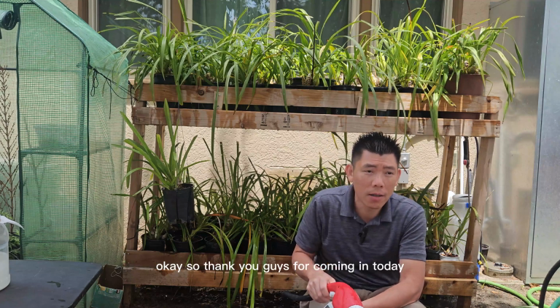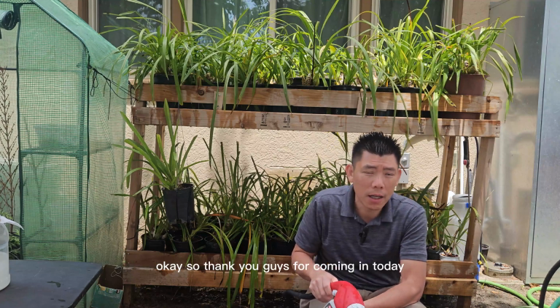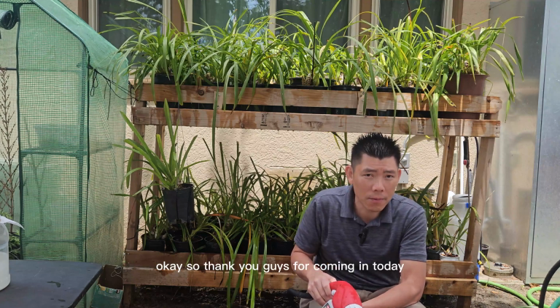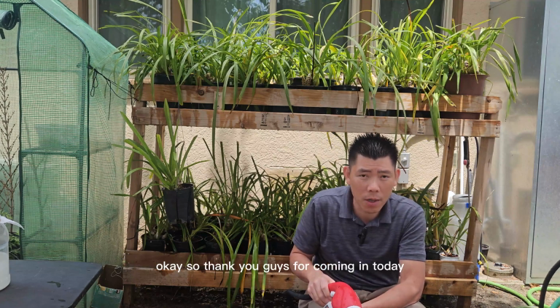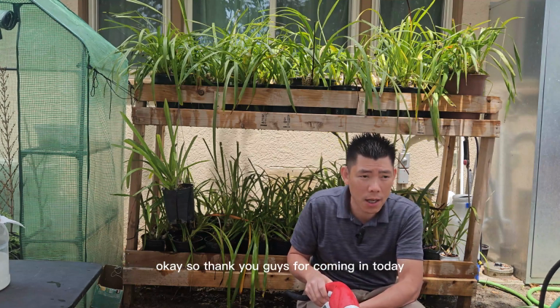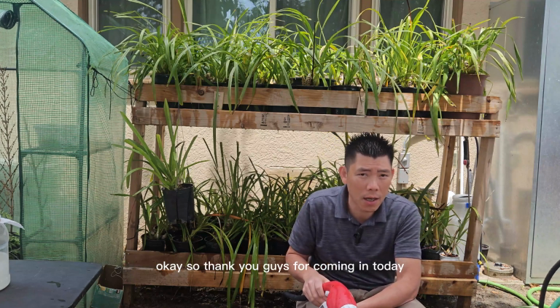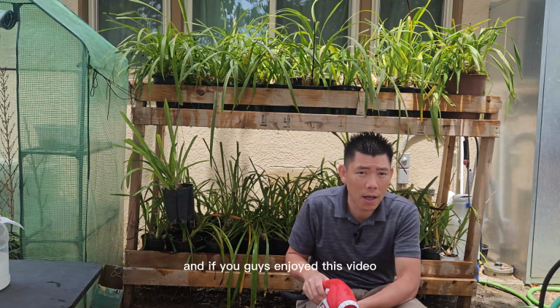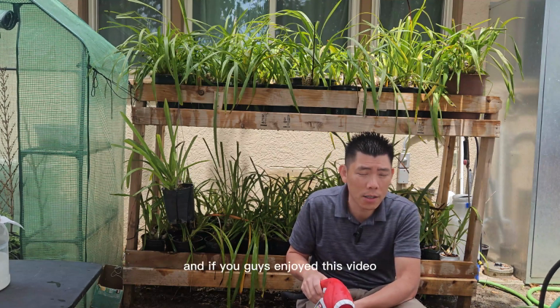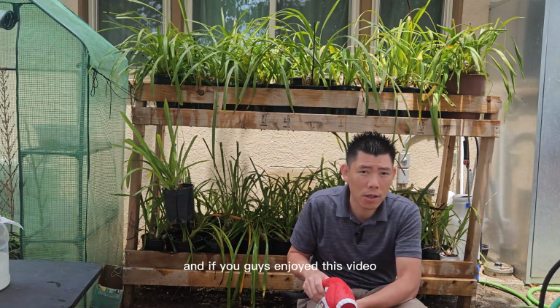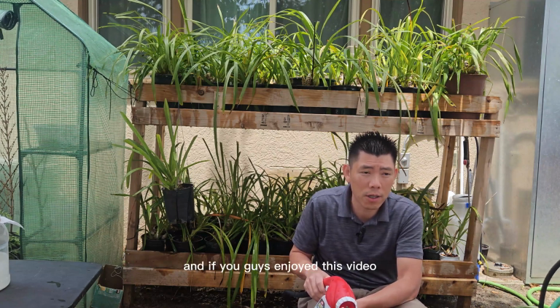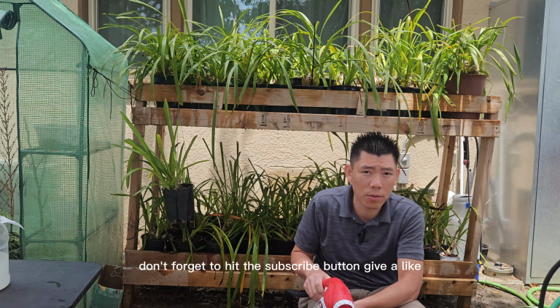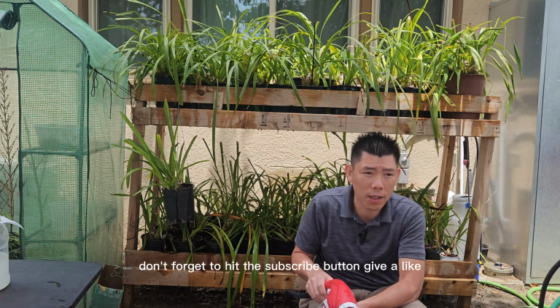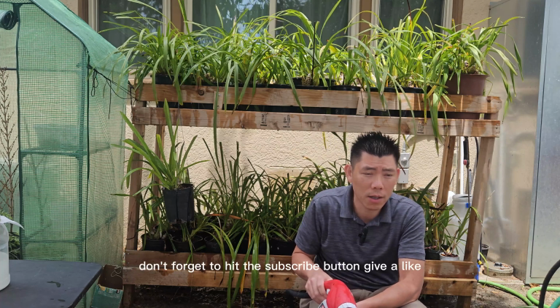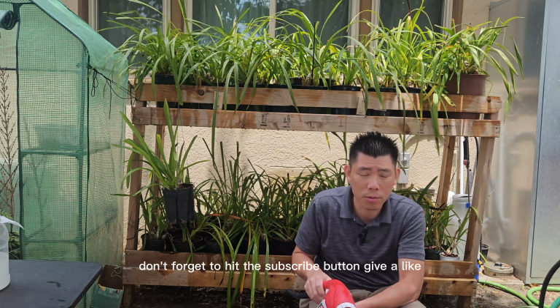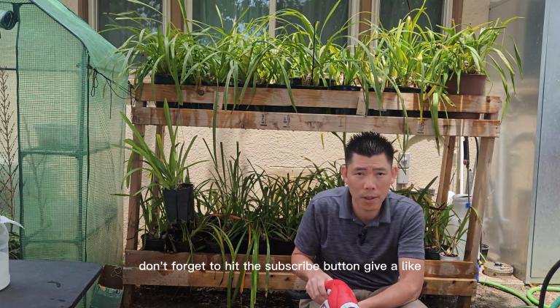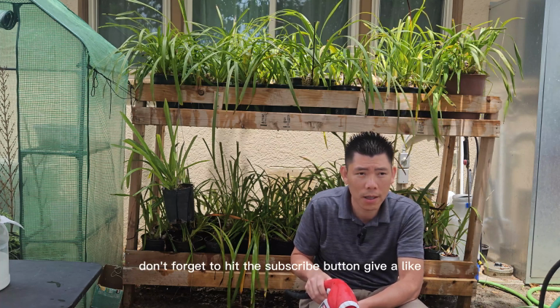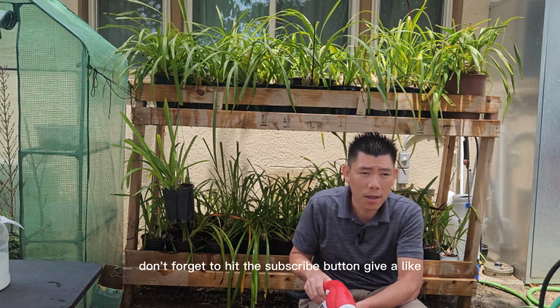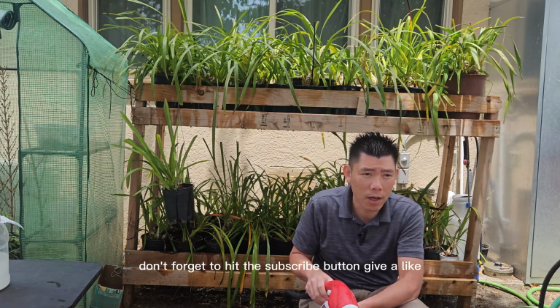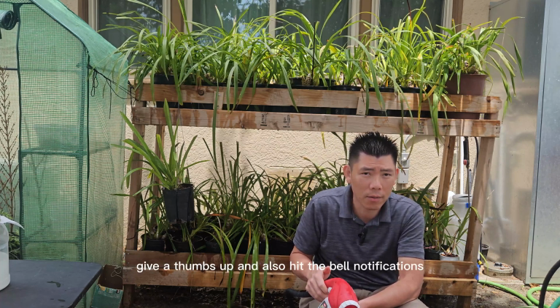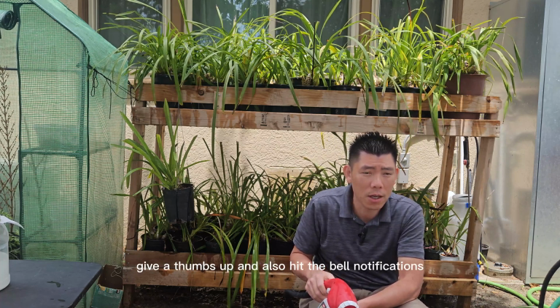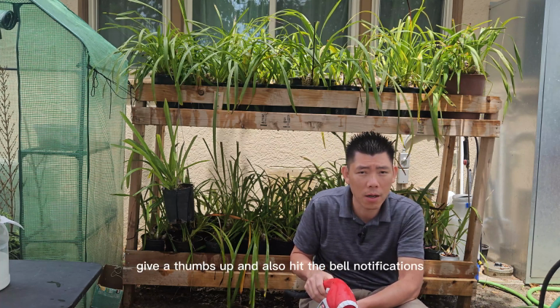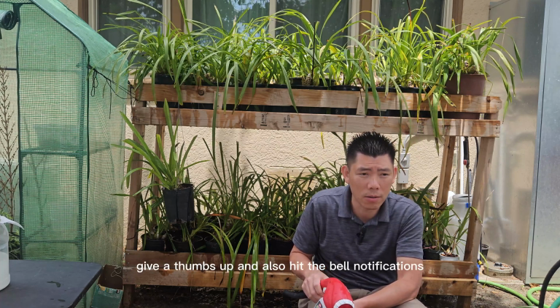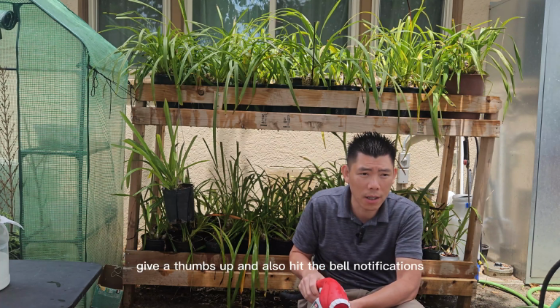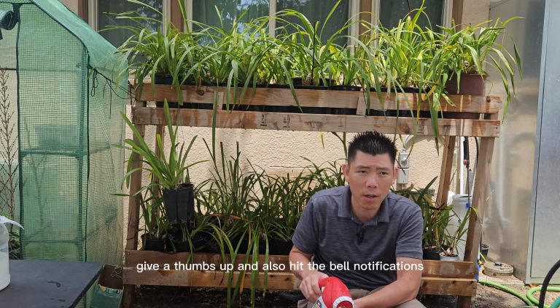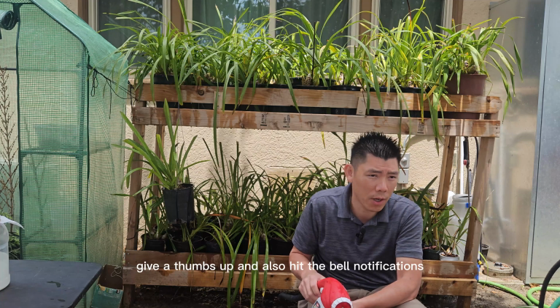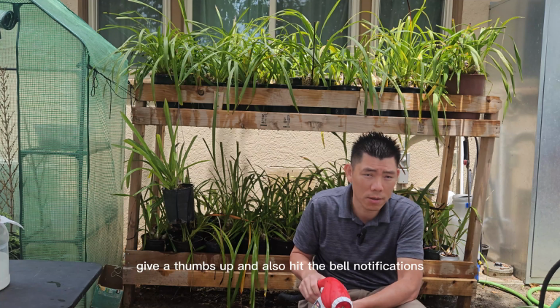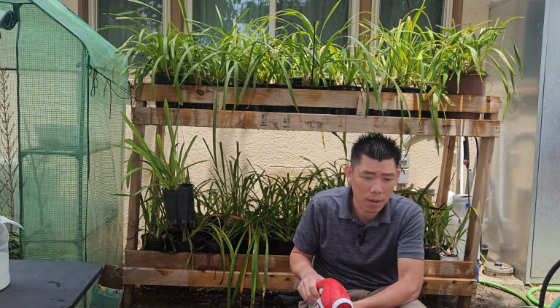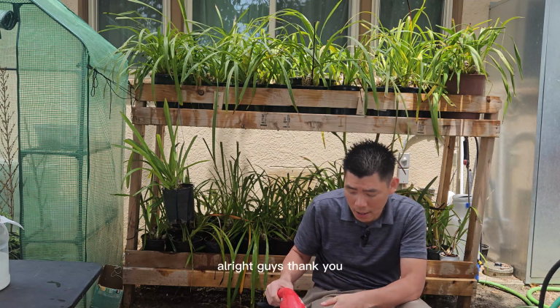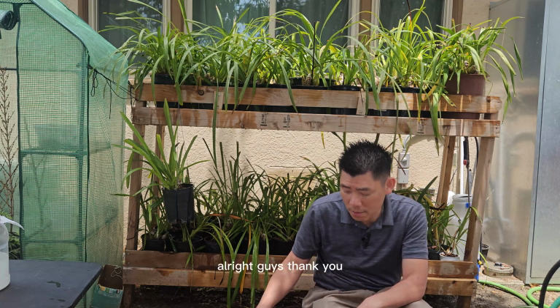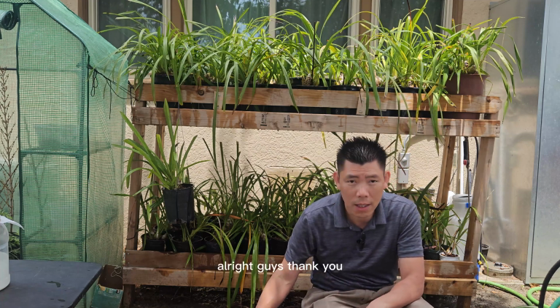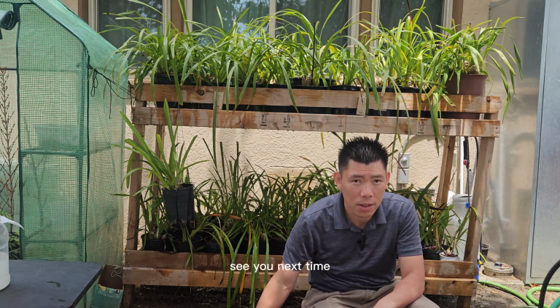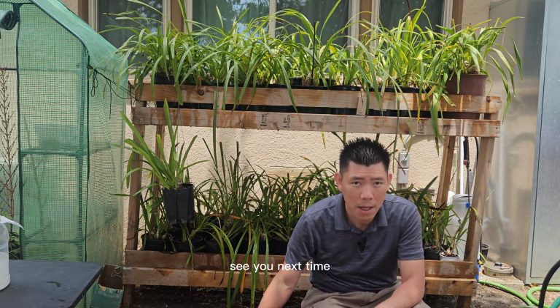Thank you guys for coming in today. If you enjoyed this video, don't forget to hit the subscribe button, give a like, give a thumbs up, and also hit the bell notifications. All right guys, thank you. See you next time.